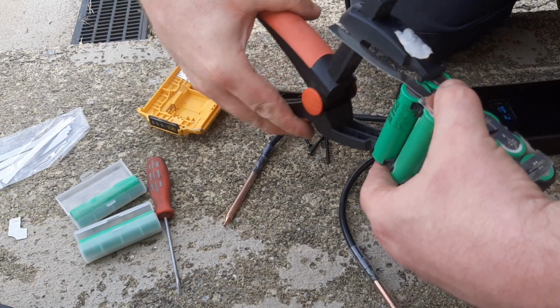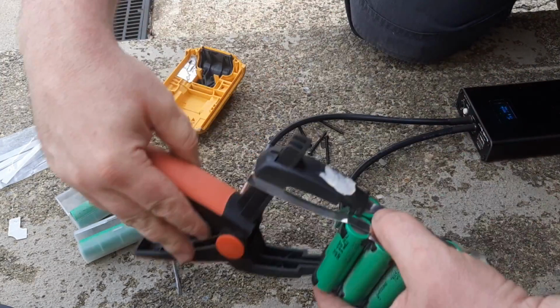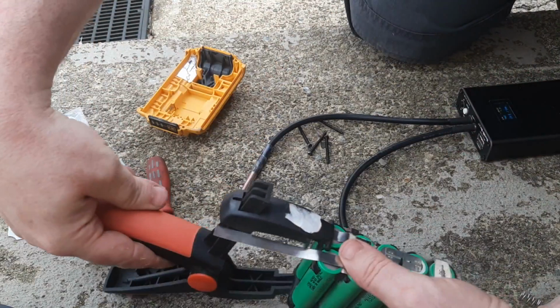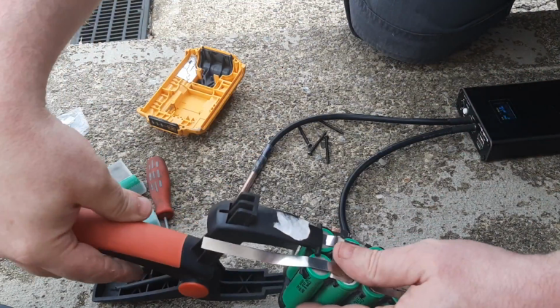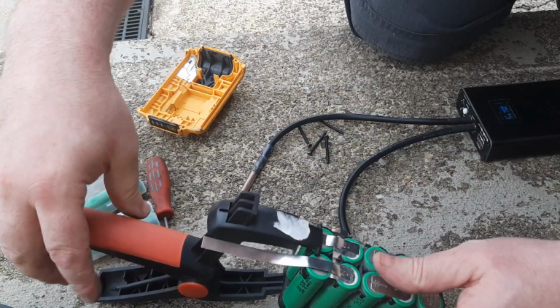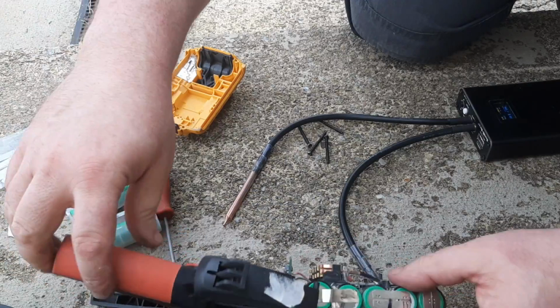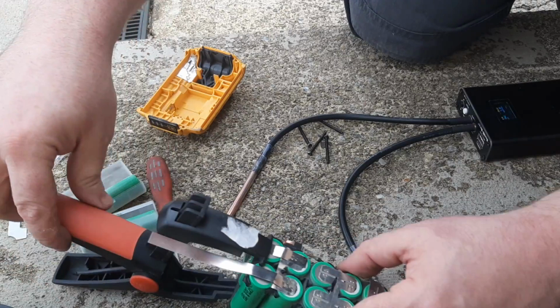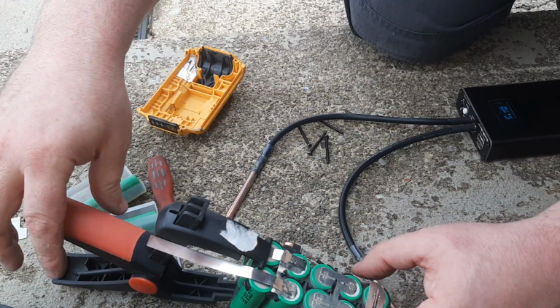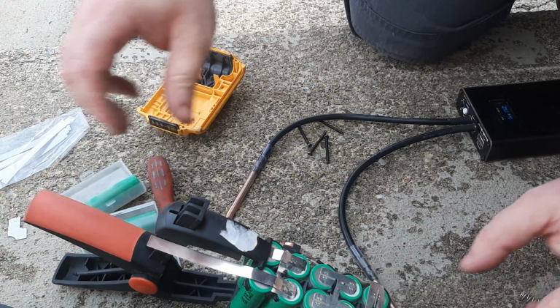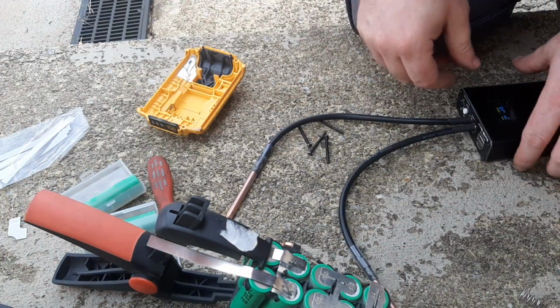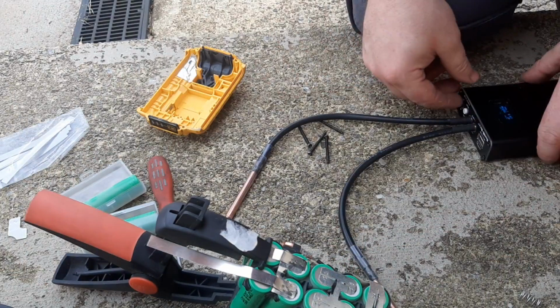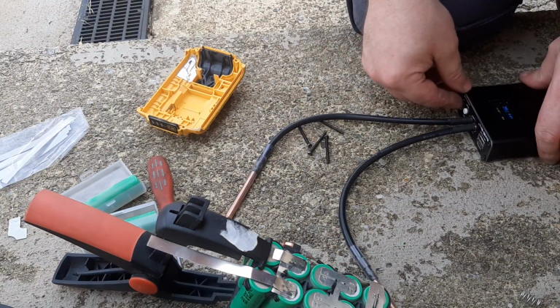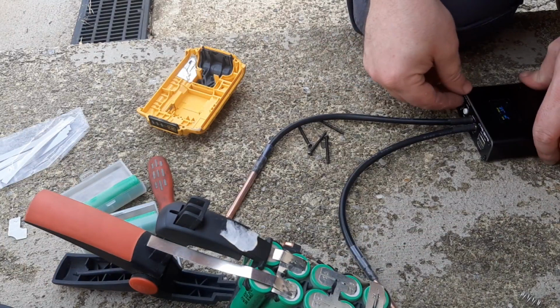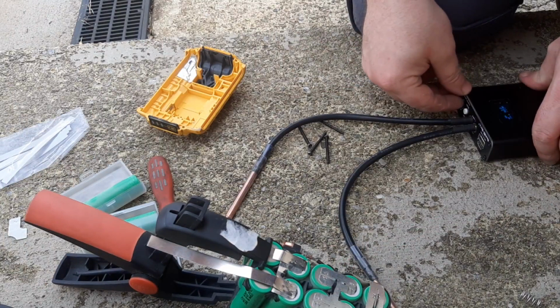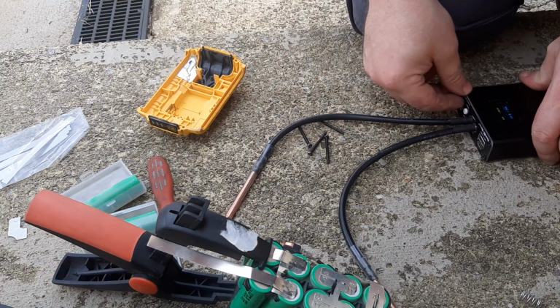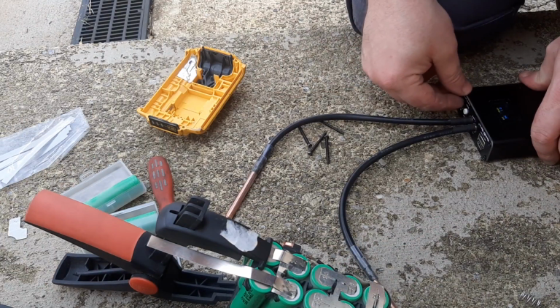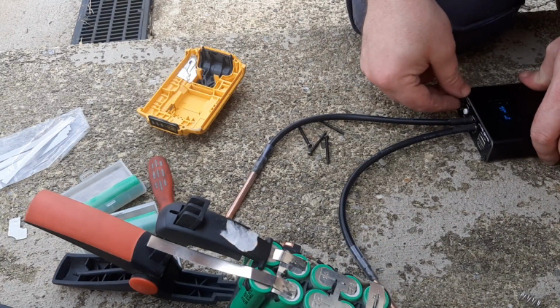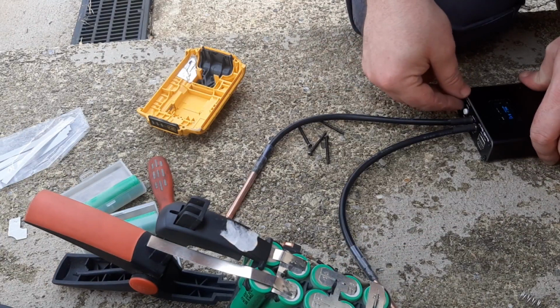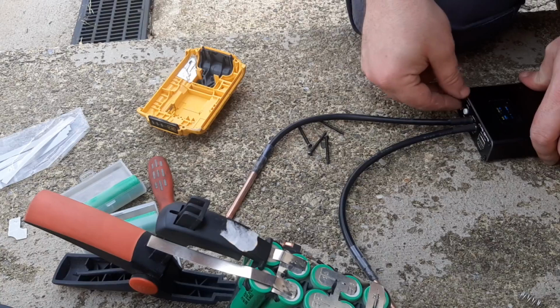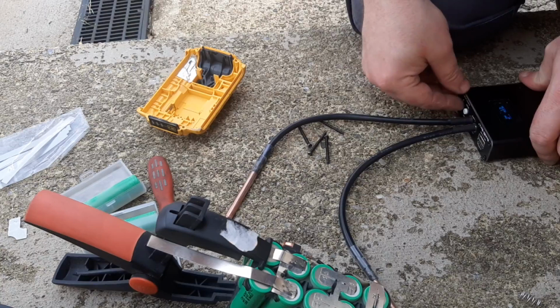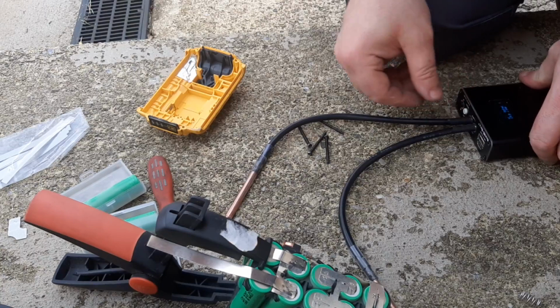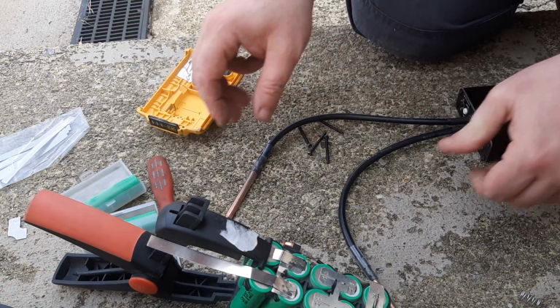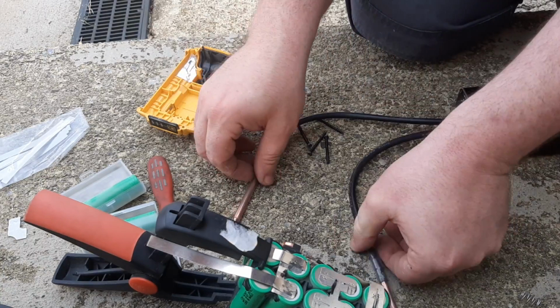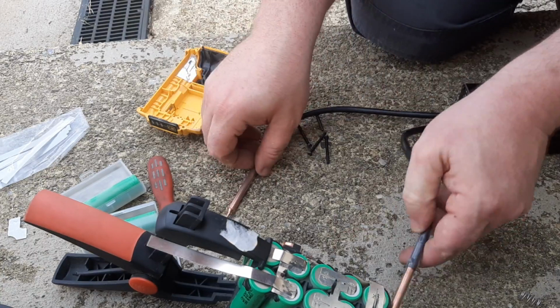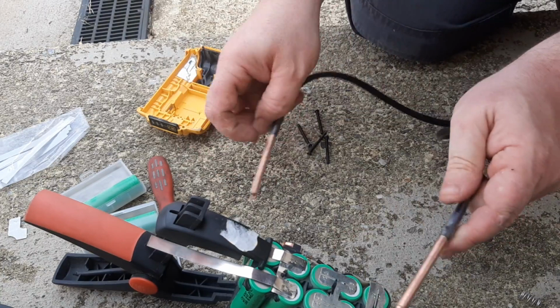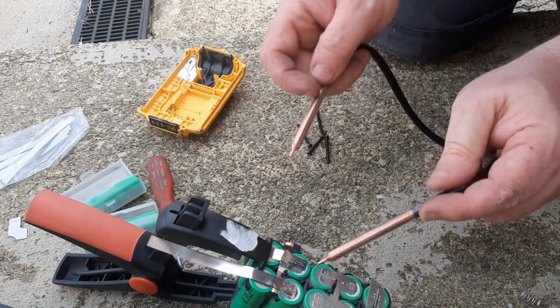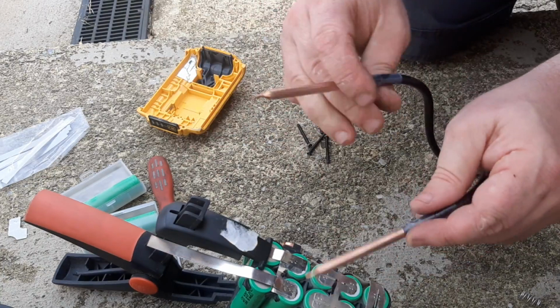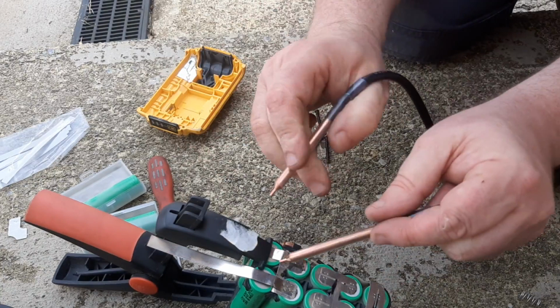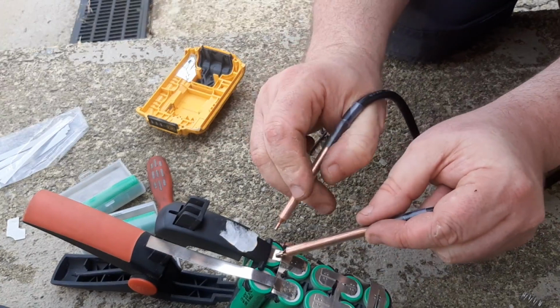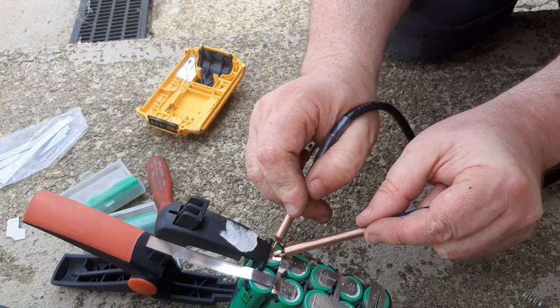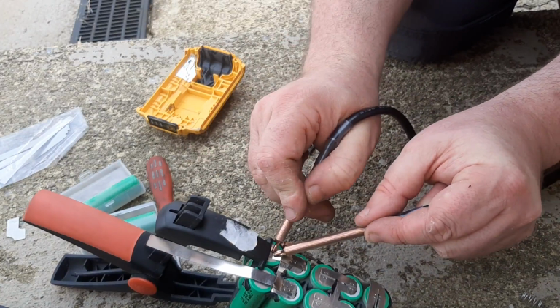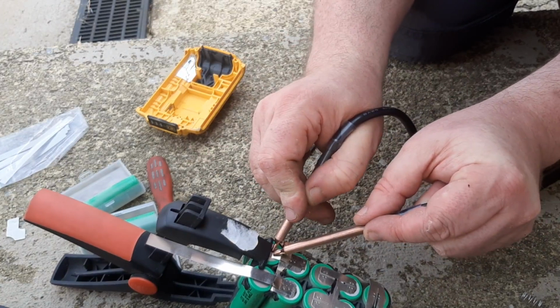I'll clamp this one first and I think I'll turn down the heat on this thing — turn it down to about 14 or 15 — so I'm not applying too much heat to the batteries.